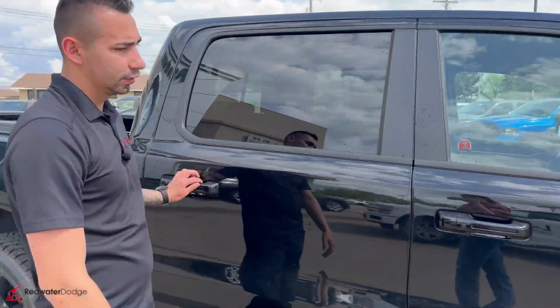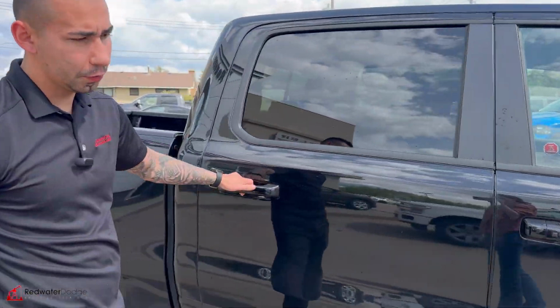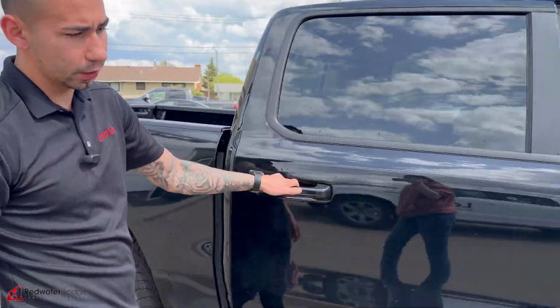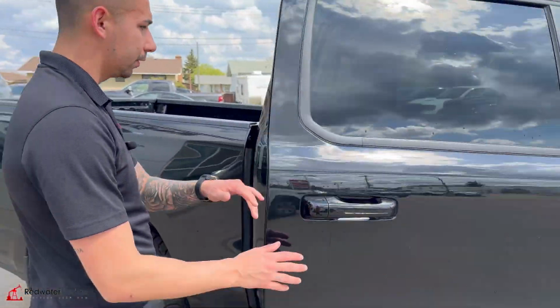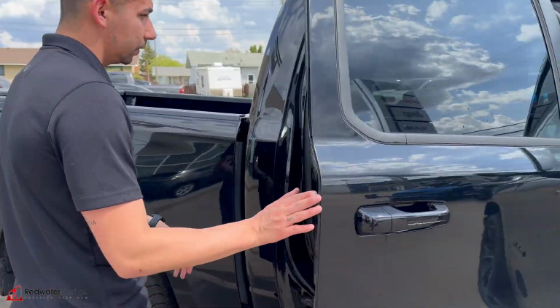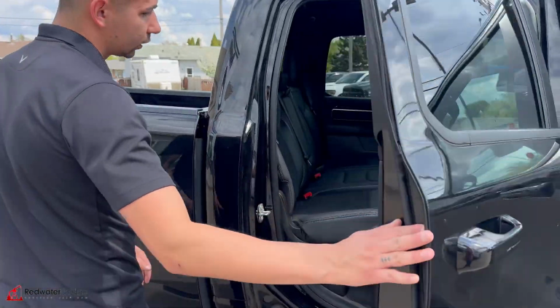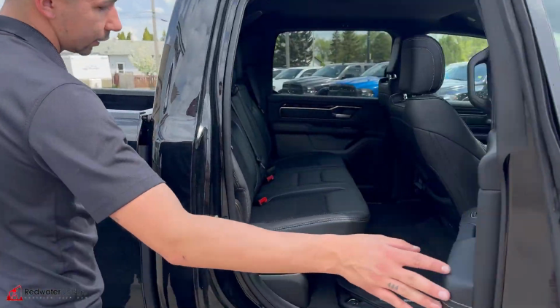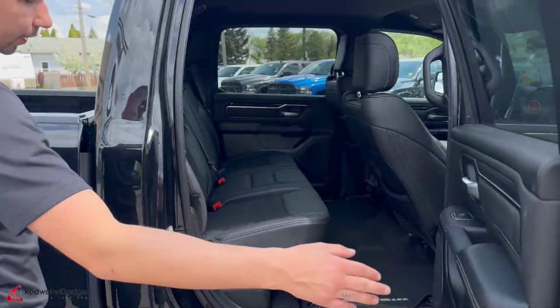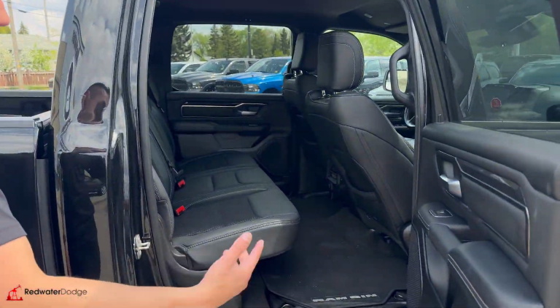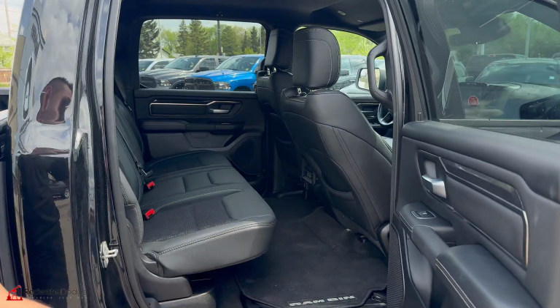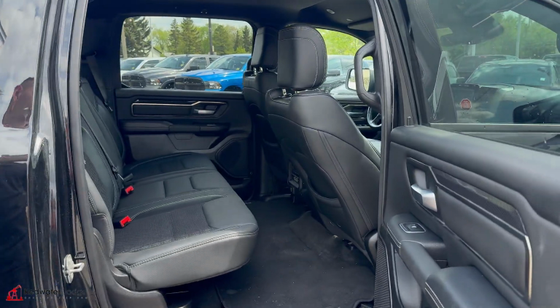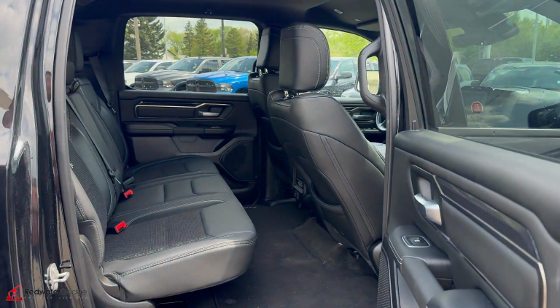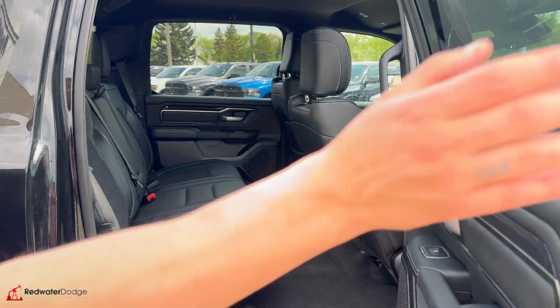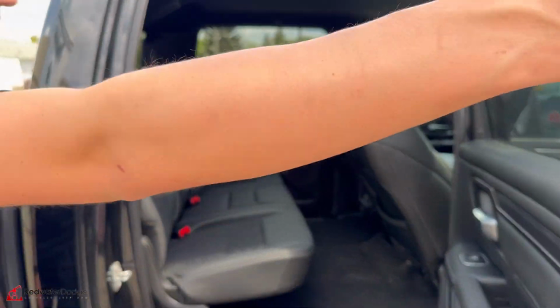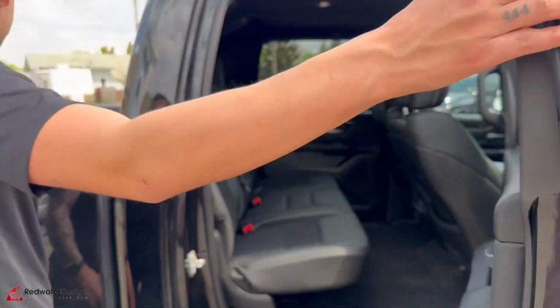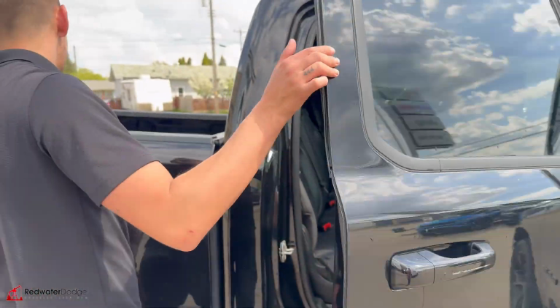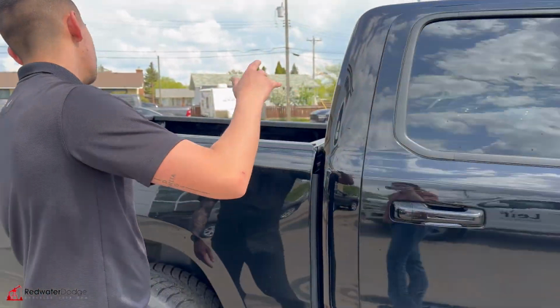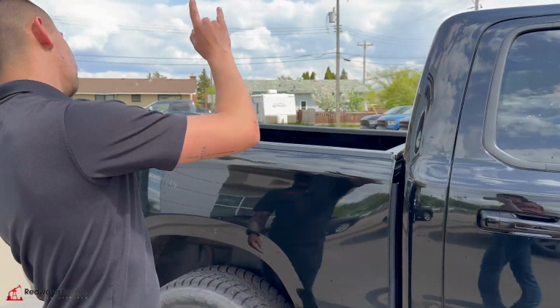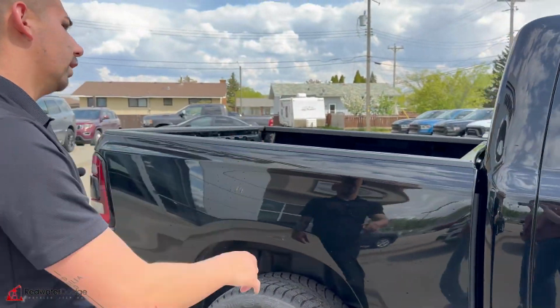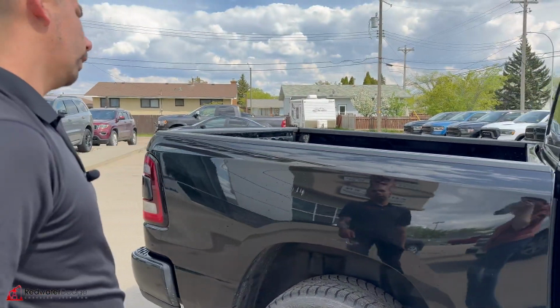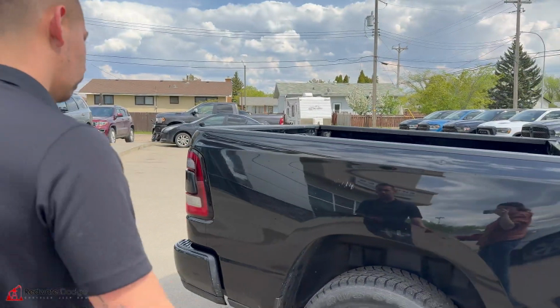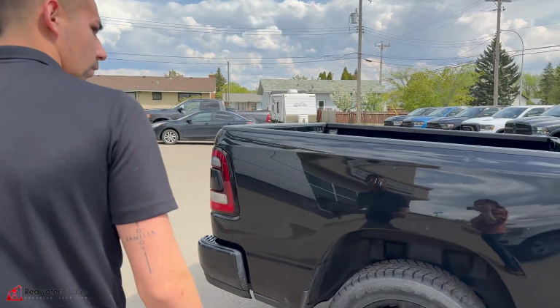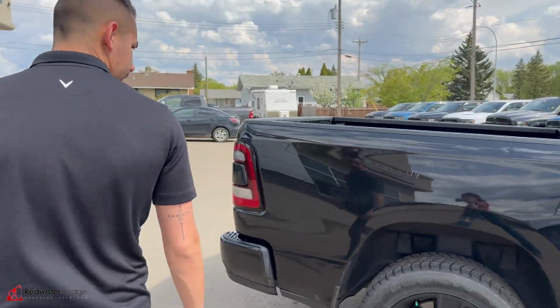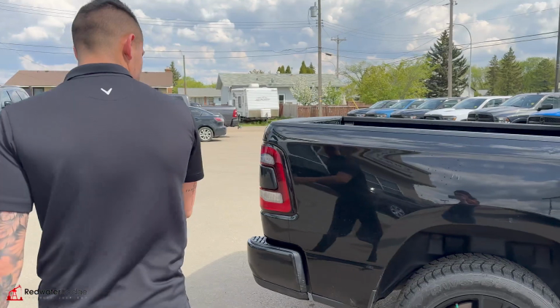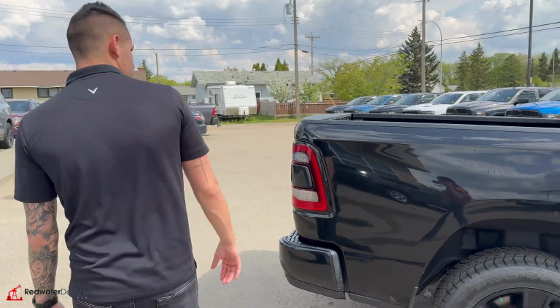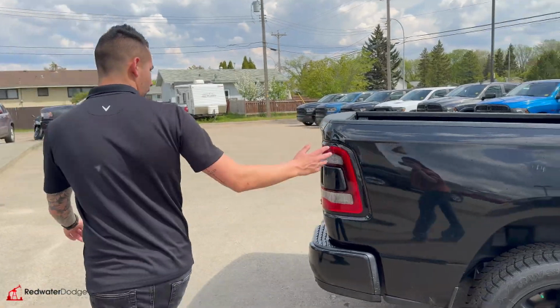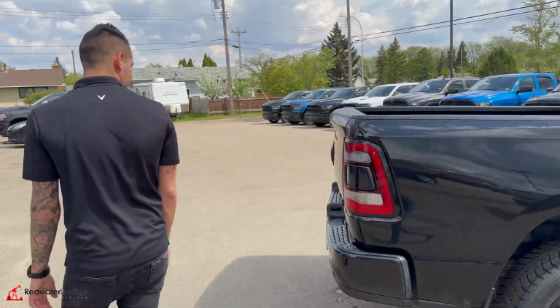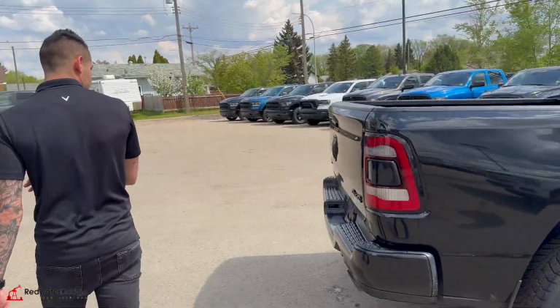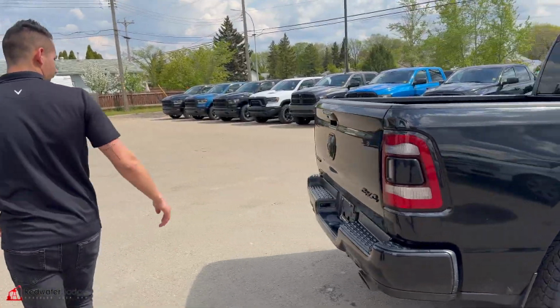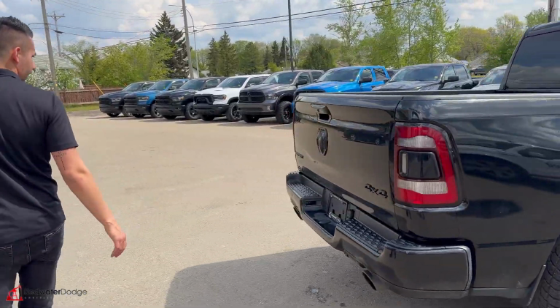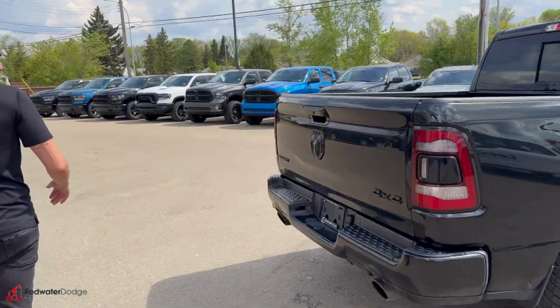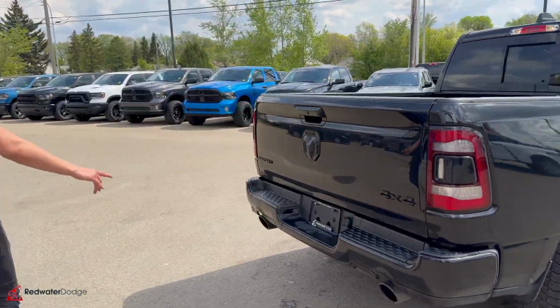61,000 kilometers on this one. Laramie class crew cab — the RAM bins finish on these trucks is my favorite. We've got a rear slider window and short box on this one, so it's the five-and-a-half foot box.